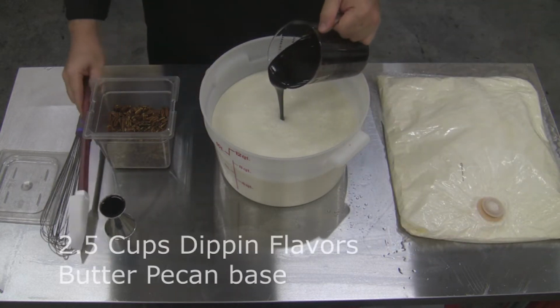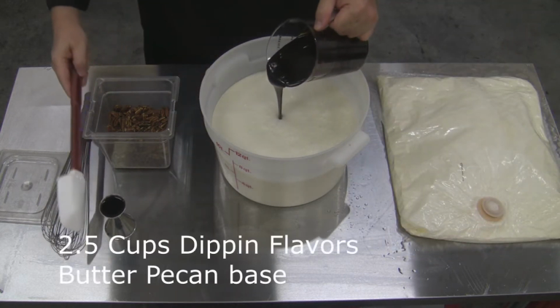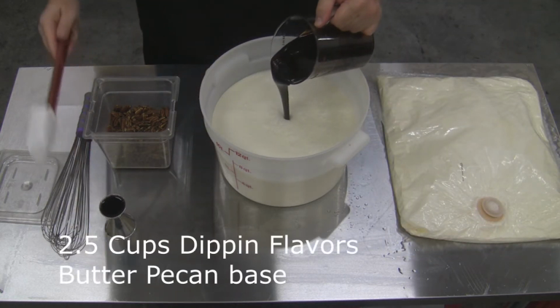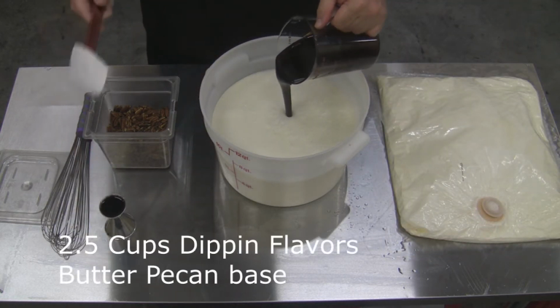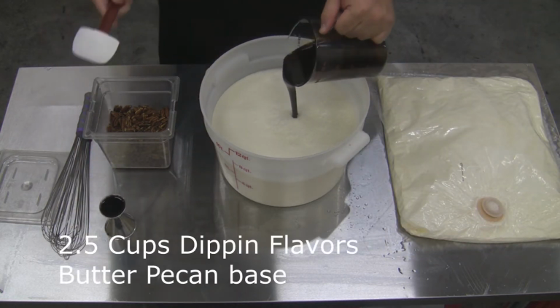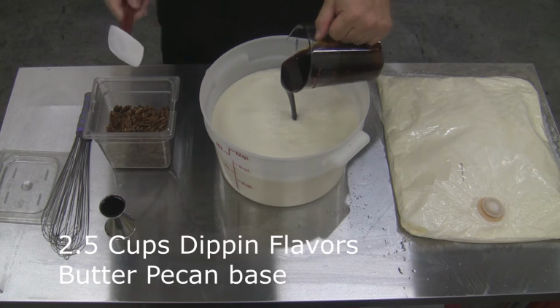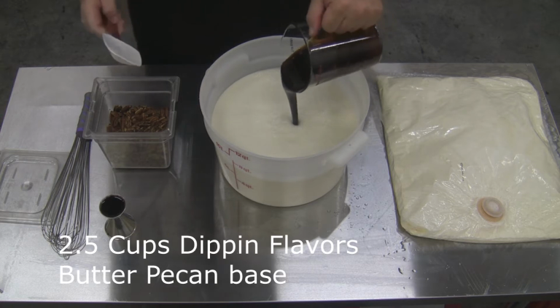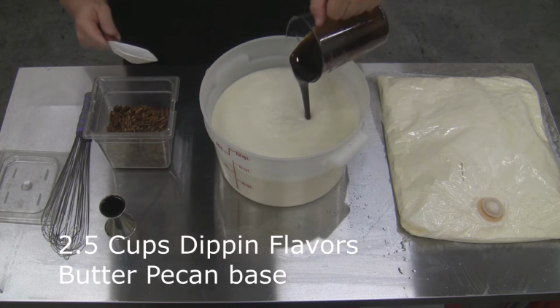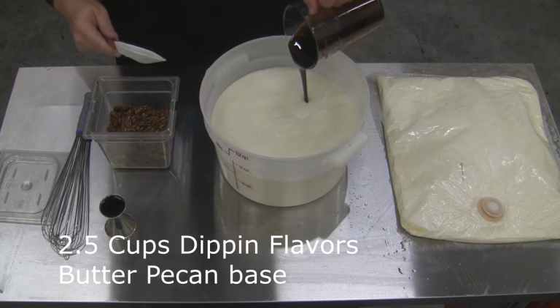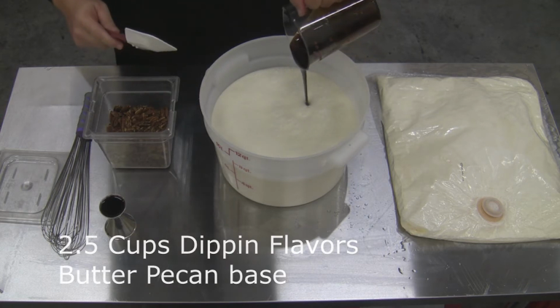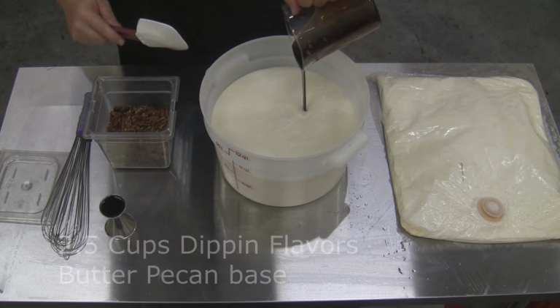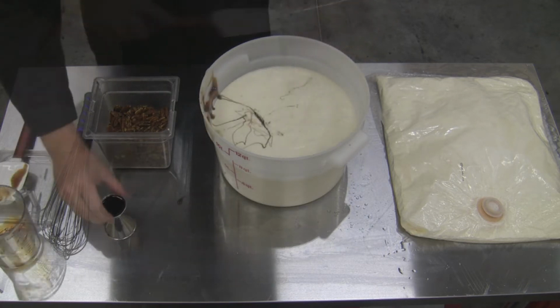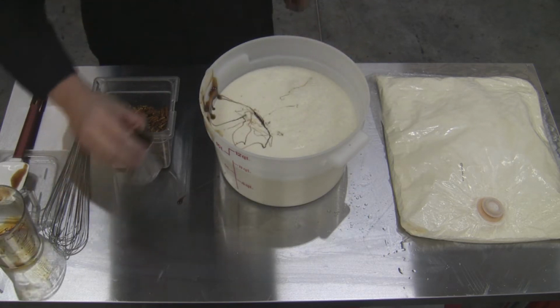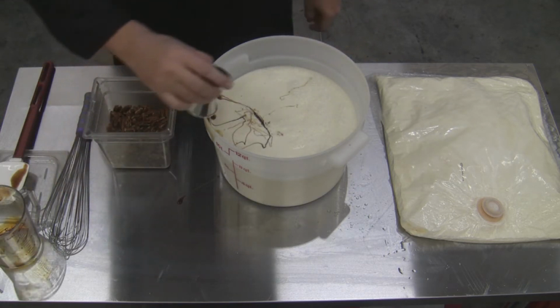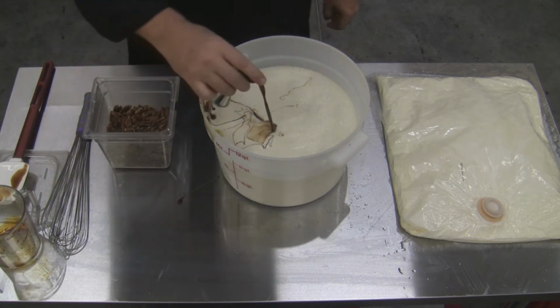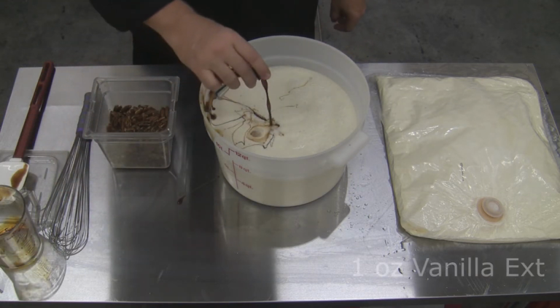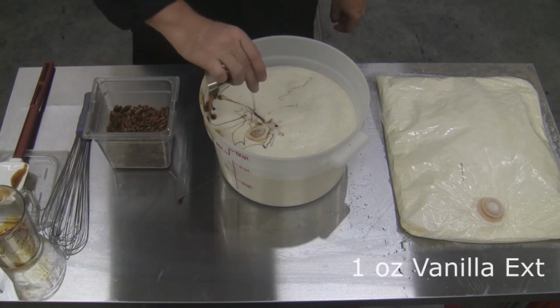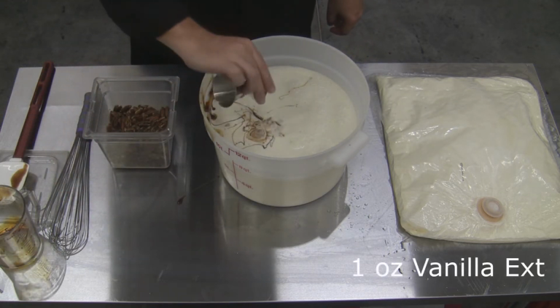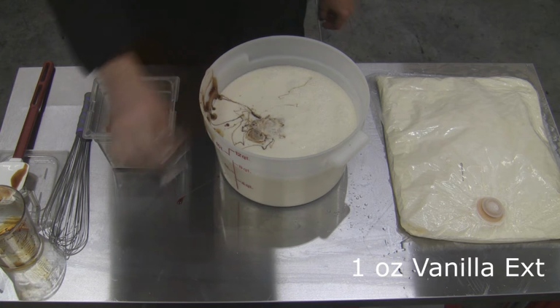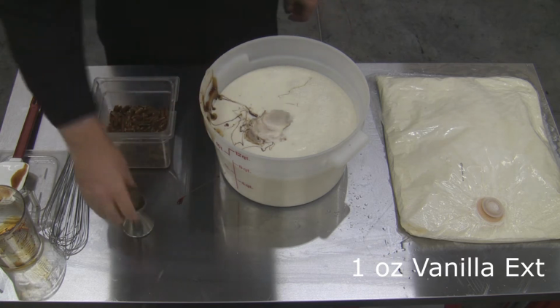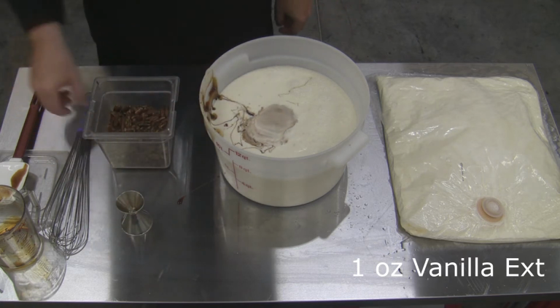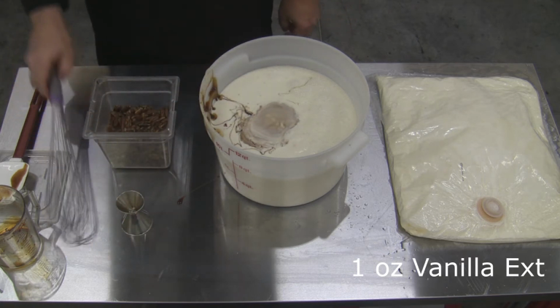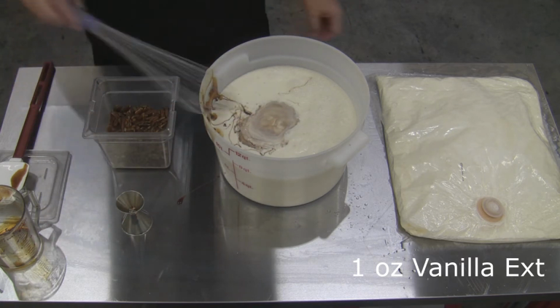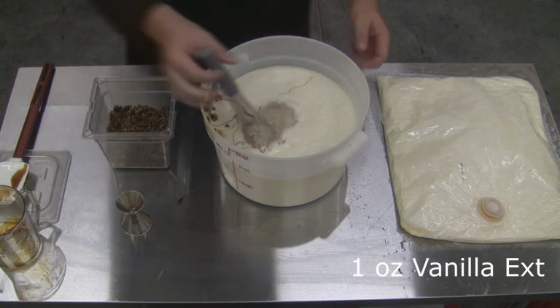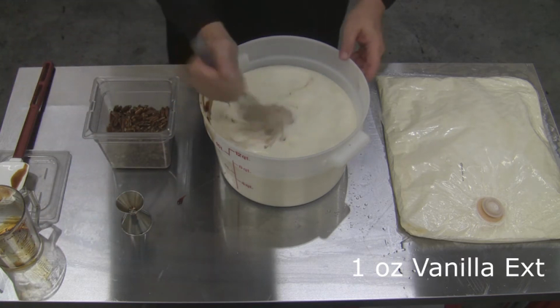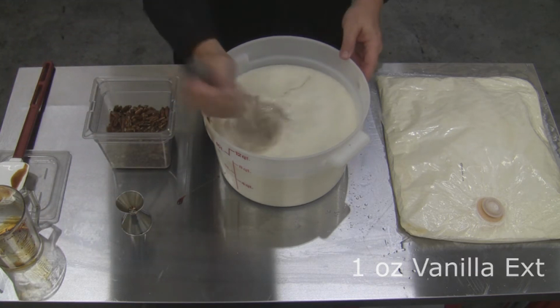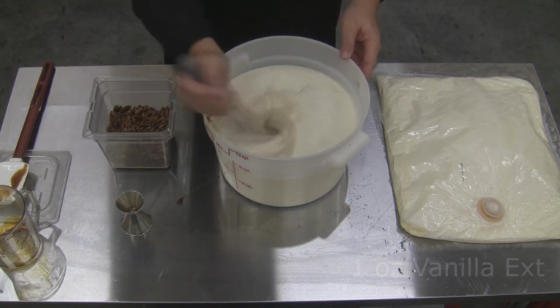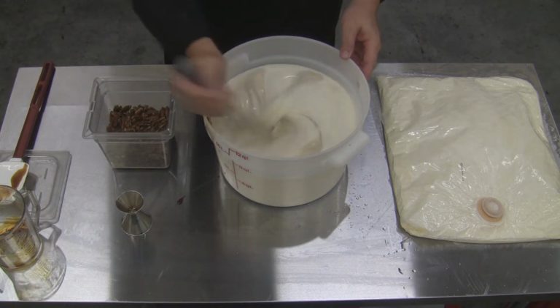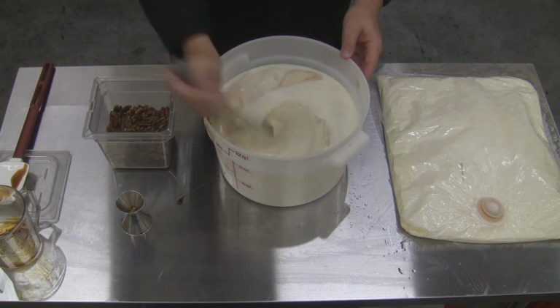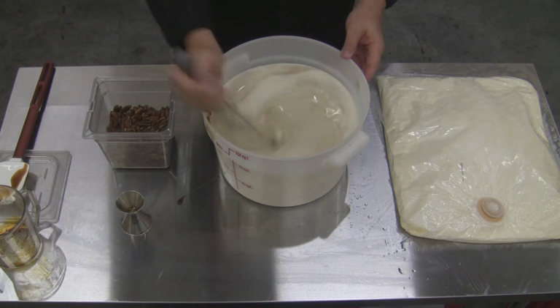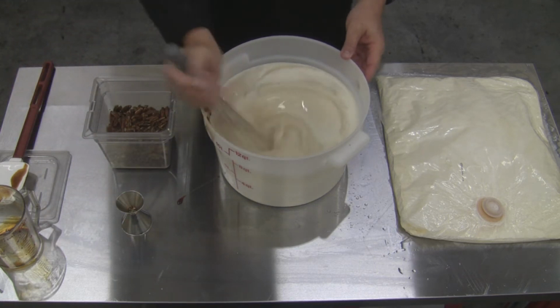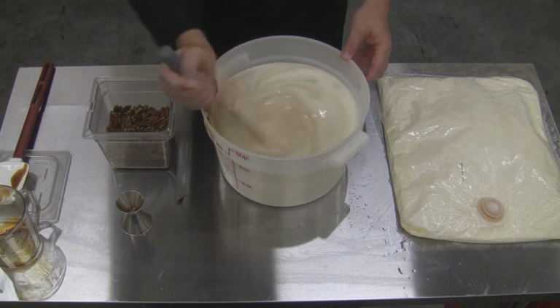We're using Dippin Flavours Butter Pecan base, which comes in a bag-in-a-box system. We've got two and a half cups of that and one ounce of vanilla extract just to boost that flavour, and we're going to mix it together nice and carefully.